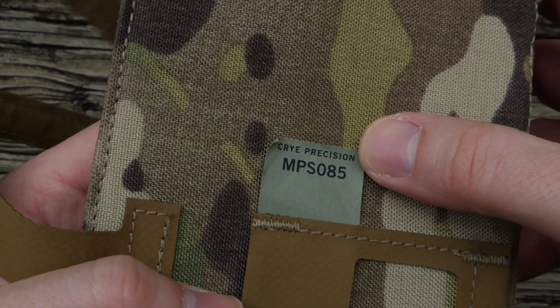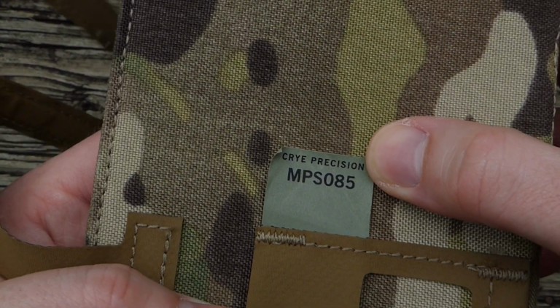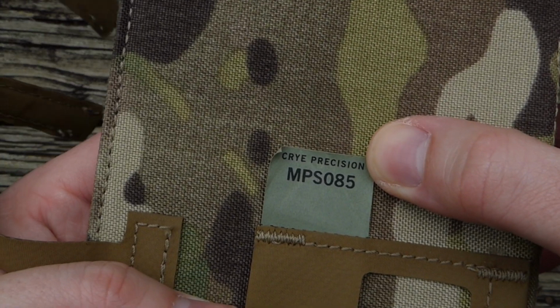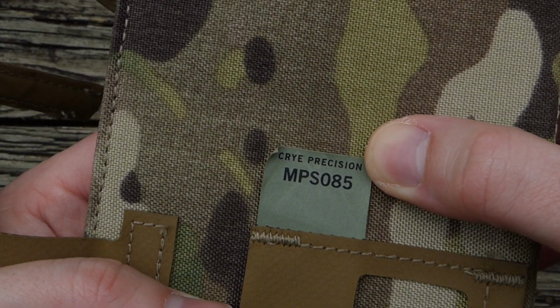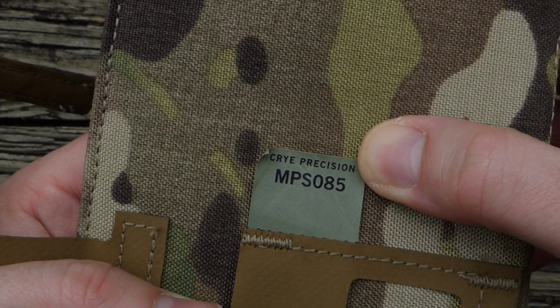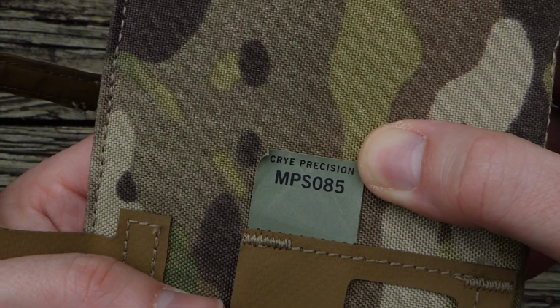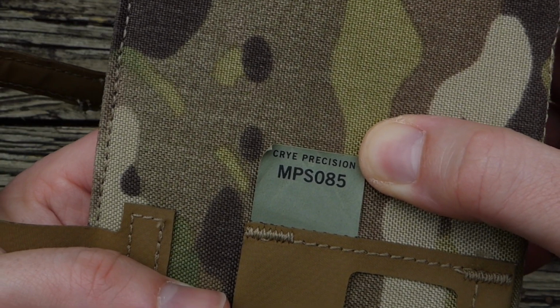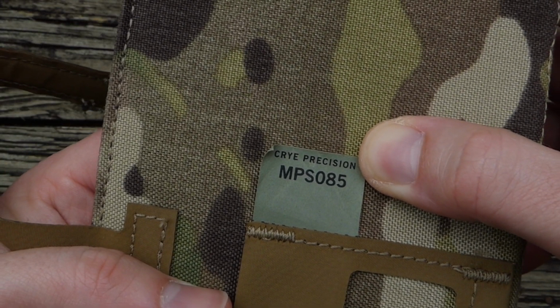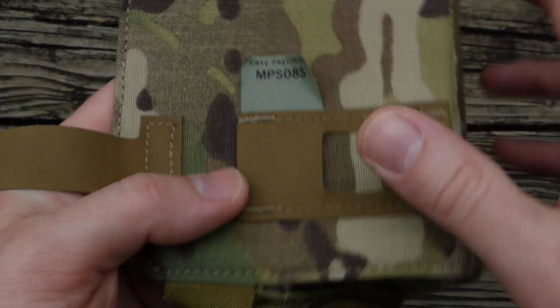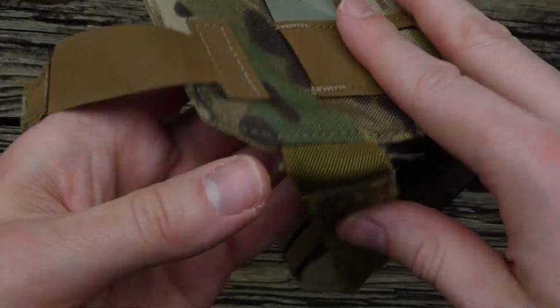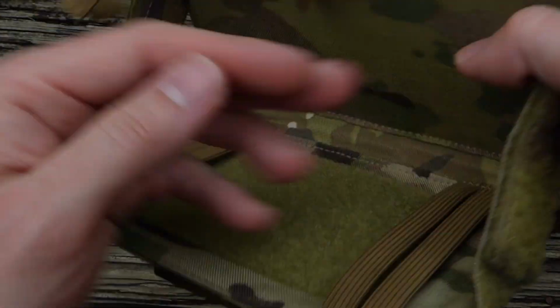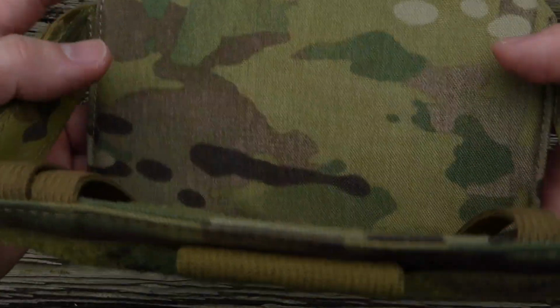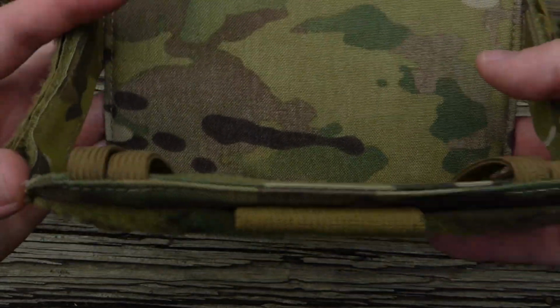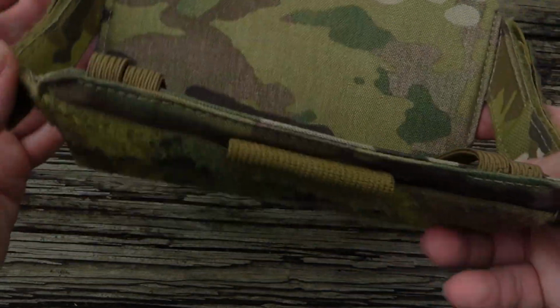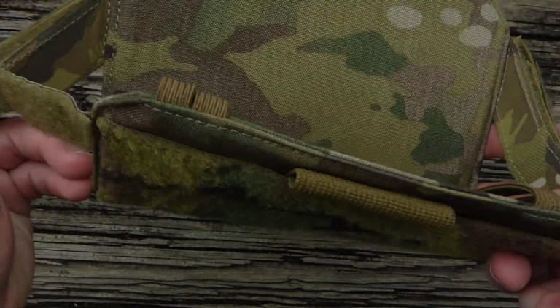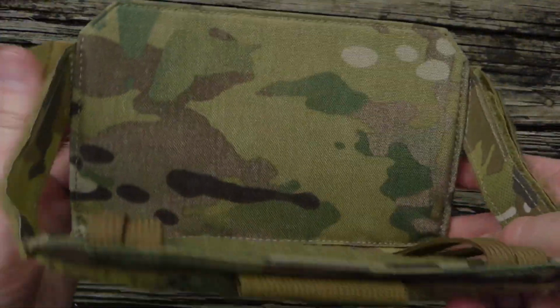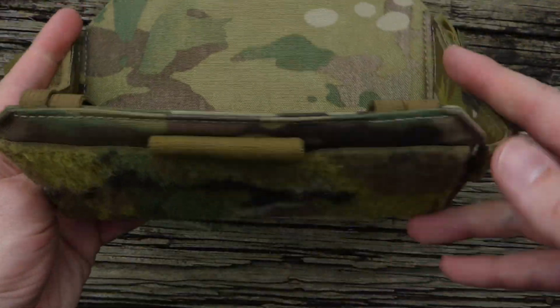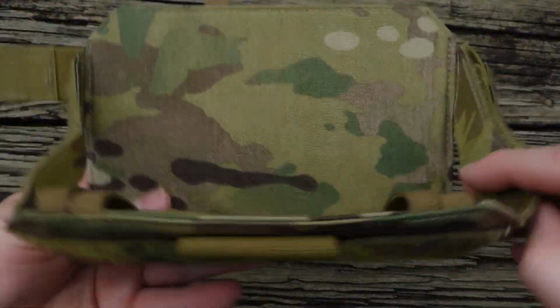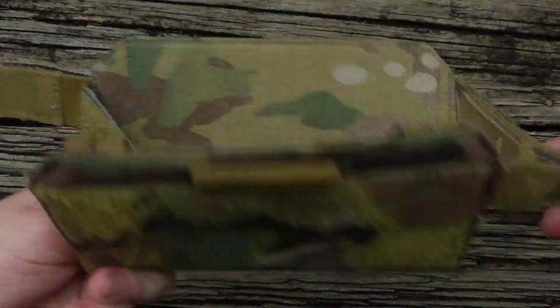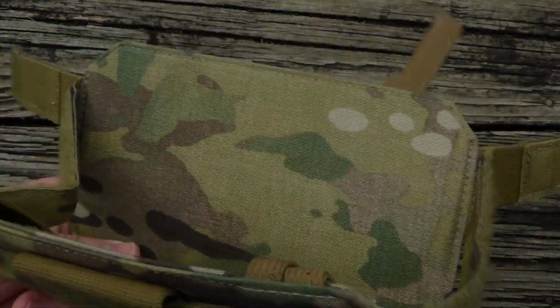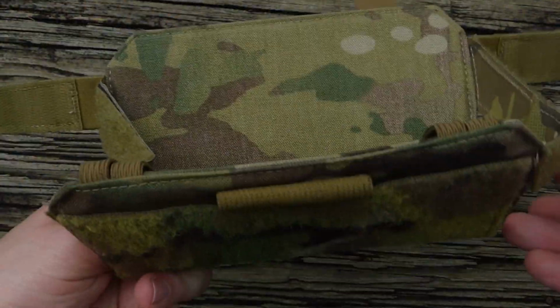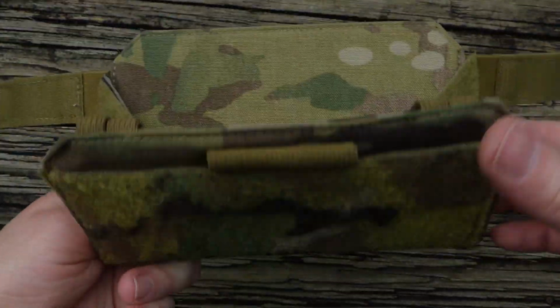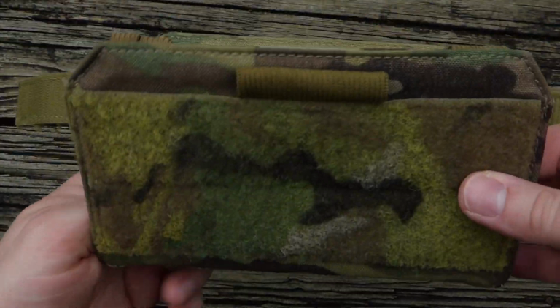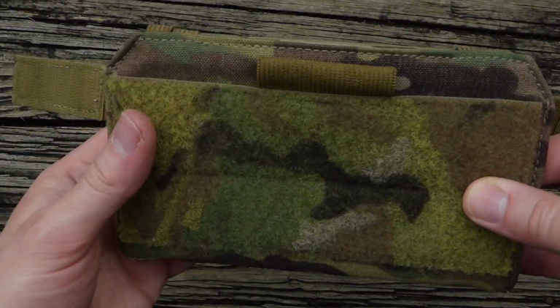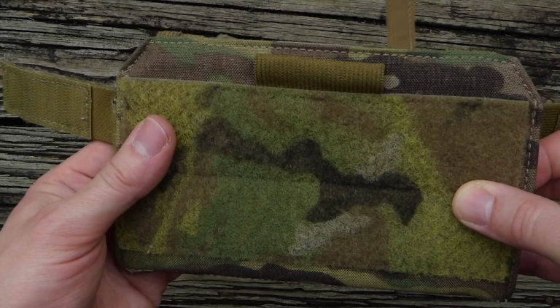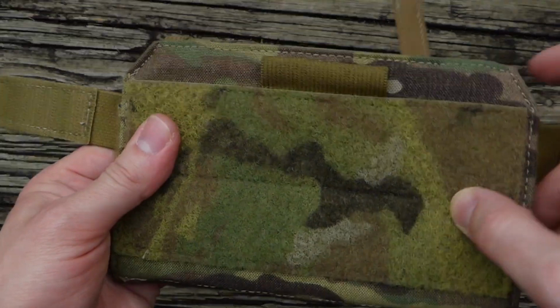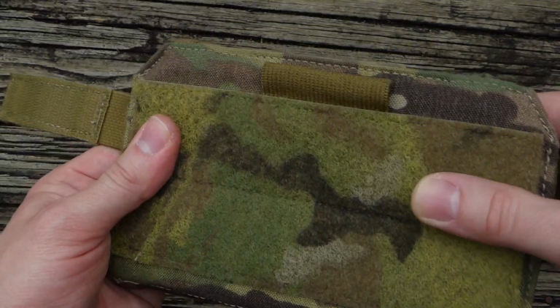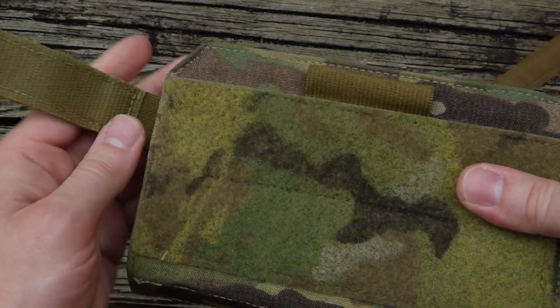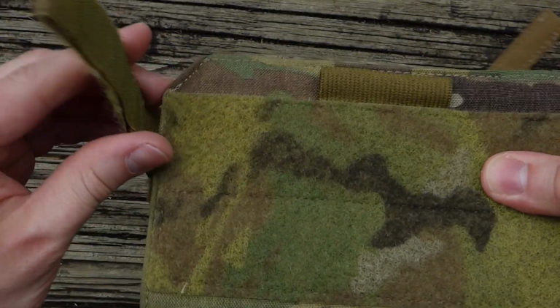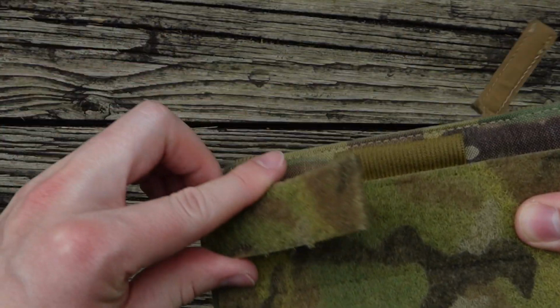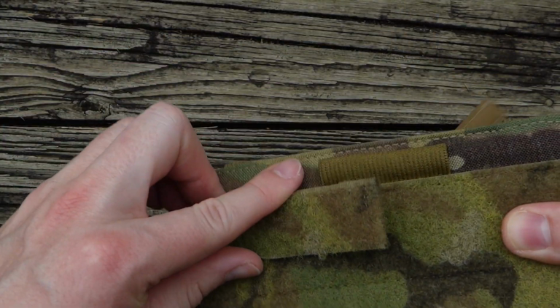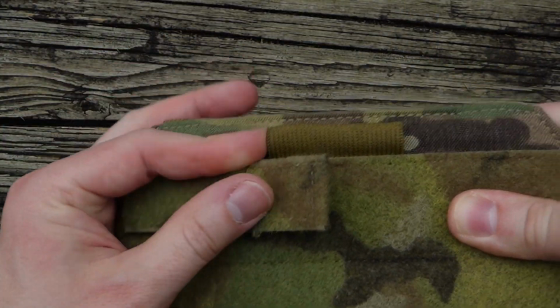There's the tag for you. And now I'll go ahead and get this mounted for you on my chest rig, which is what I plan to use this pouch on.